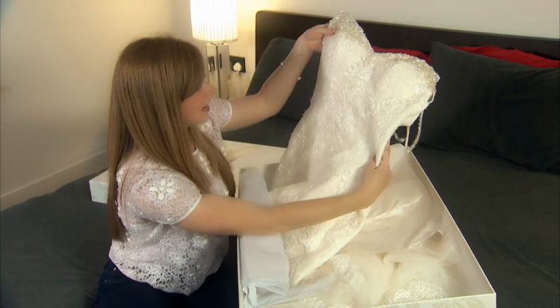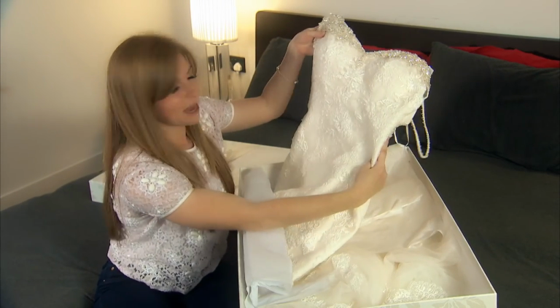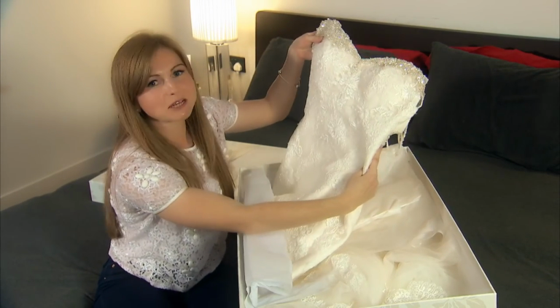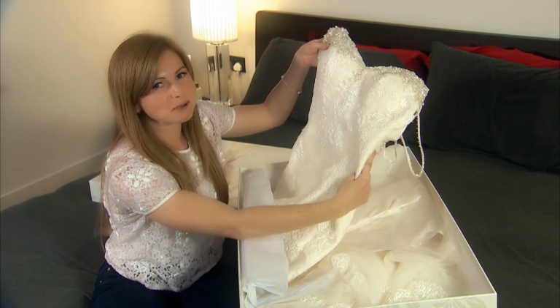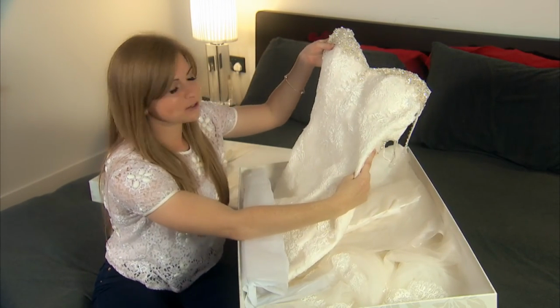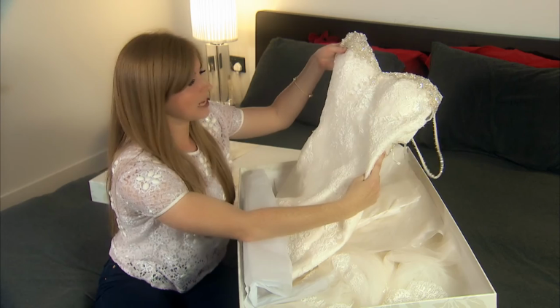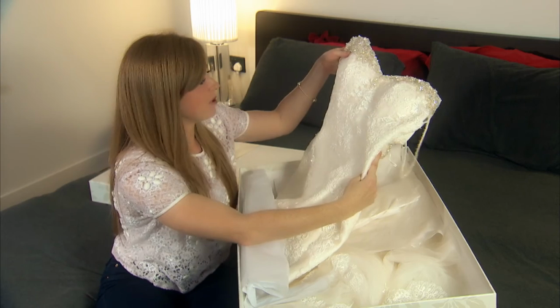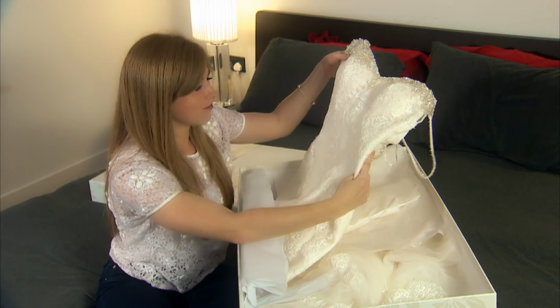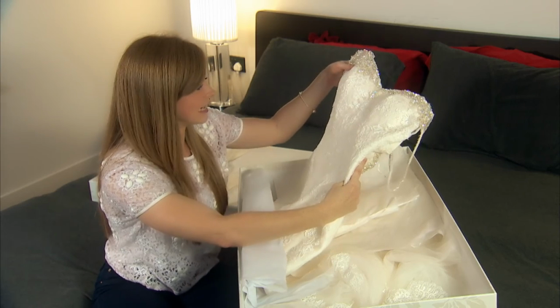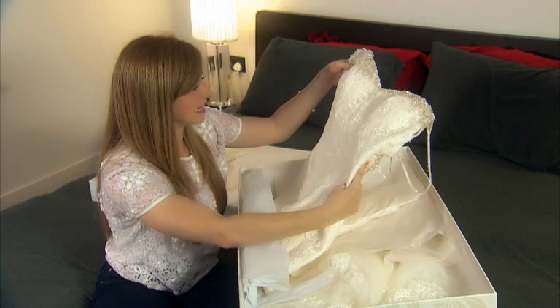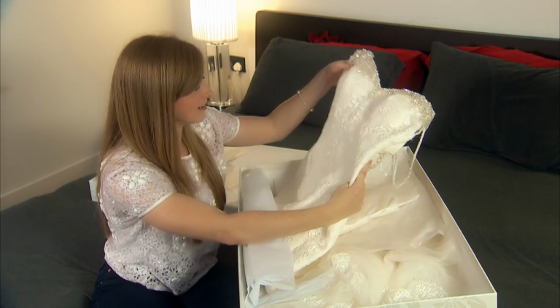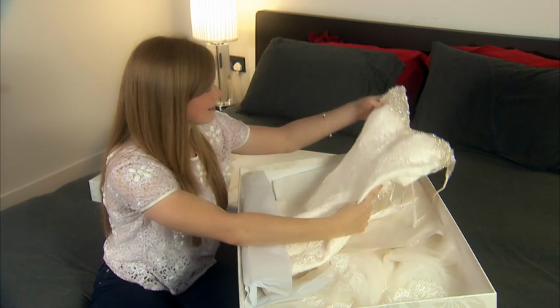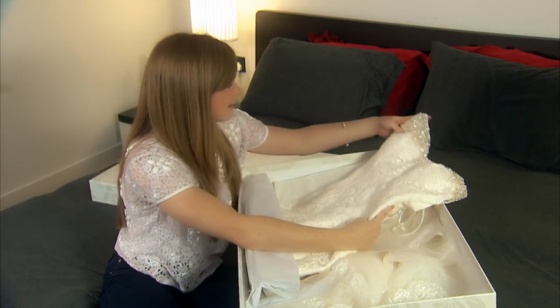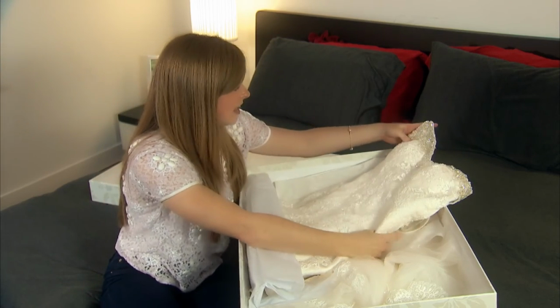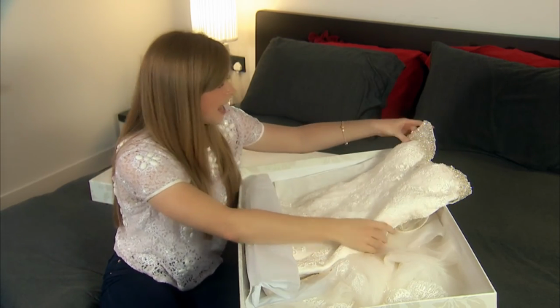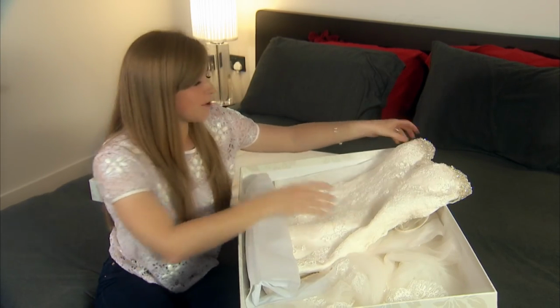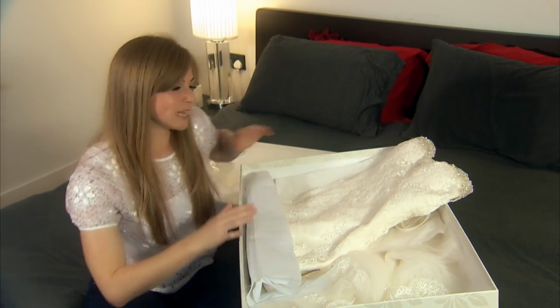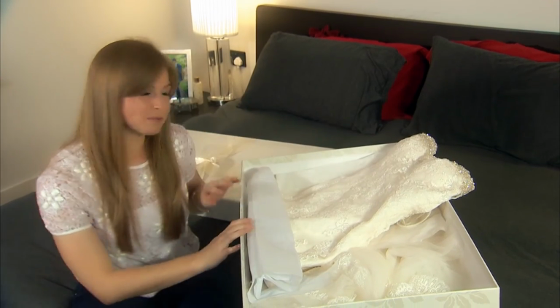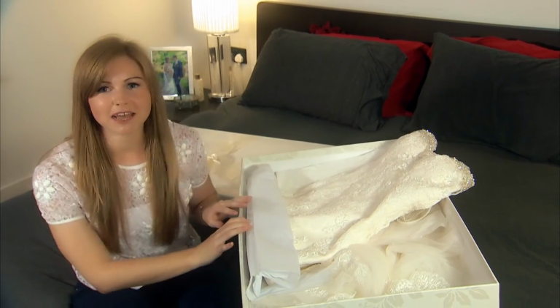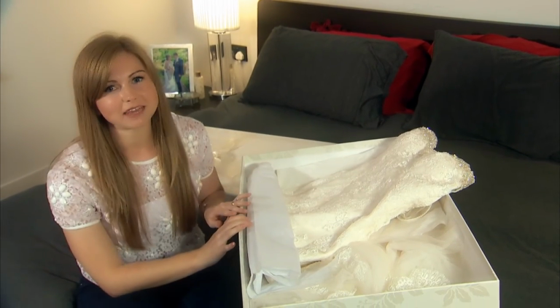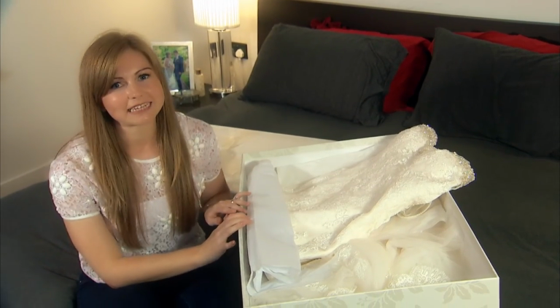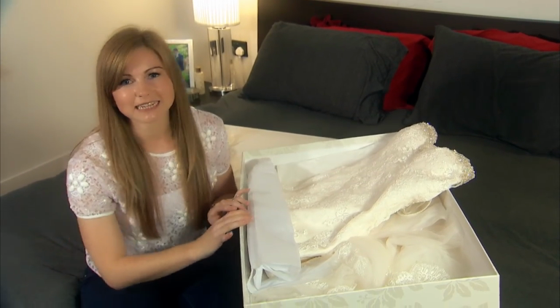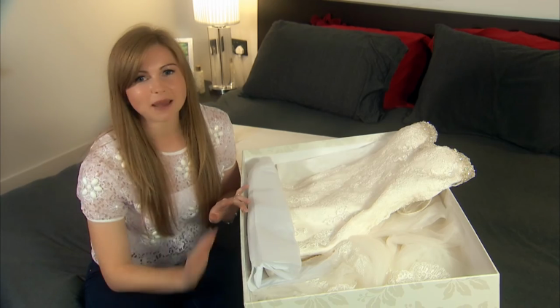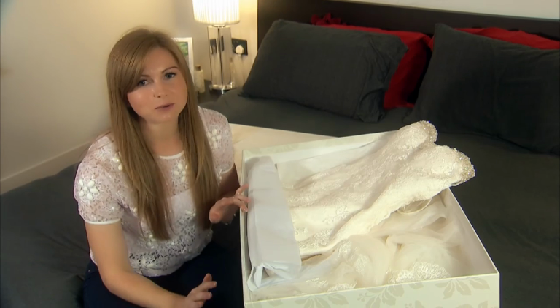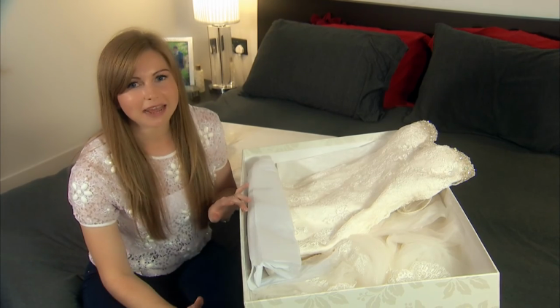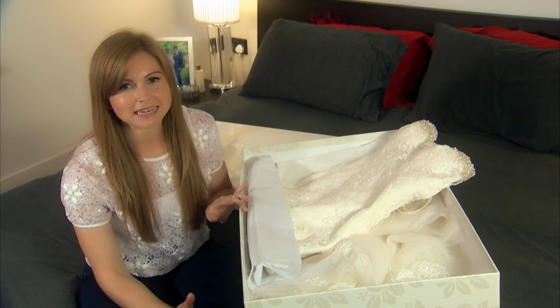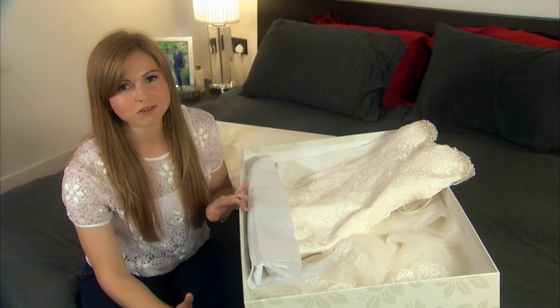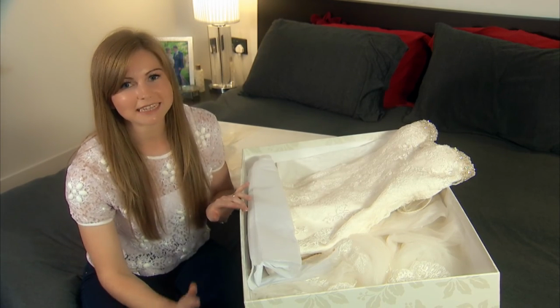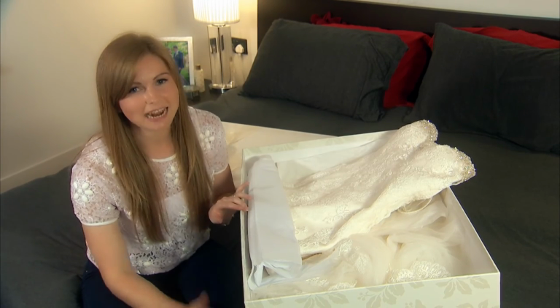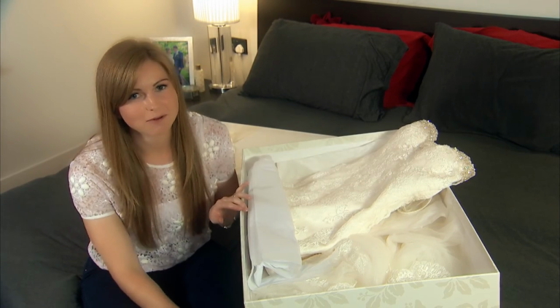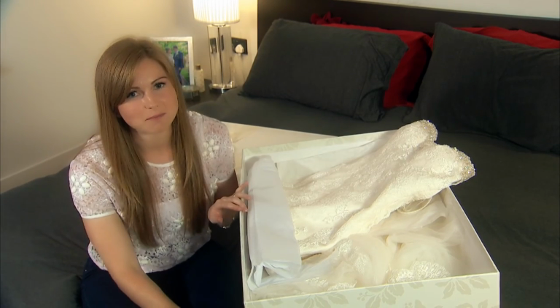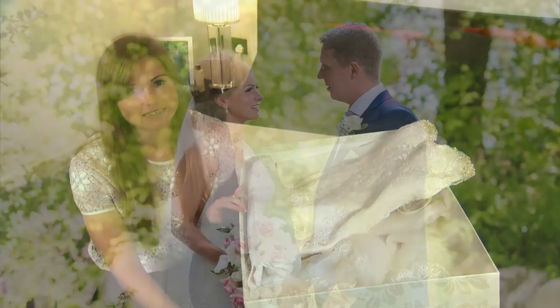It's absolutely beautiful, it's perfectly clean. I know that it's going to be preserved for years and it's the best way to keep my dress exactly how I remember it.